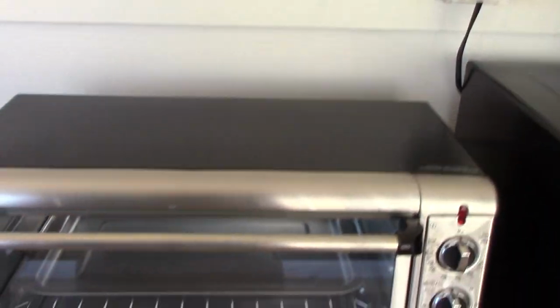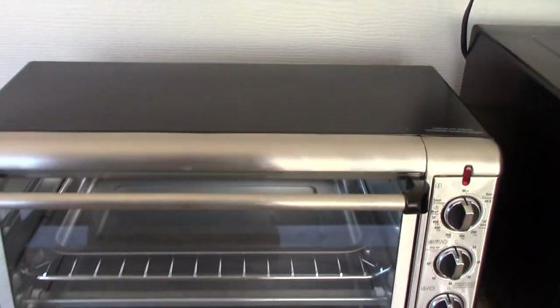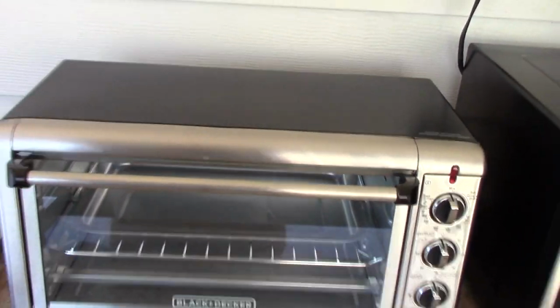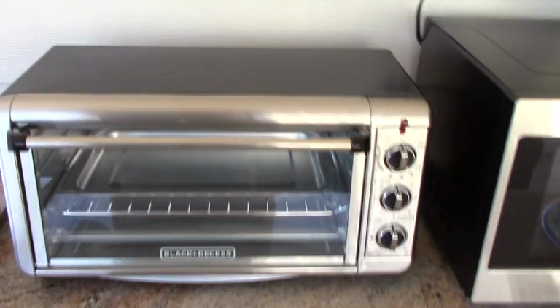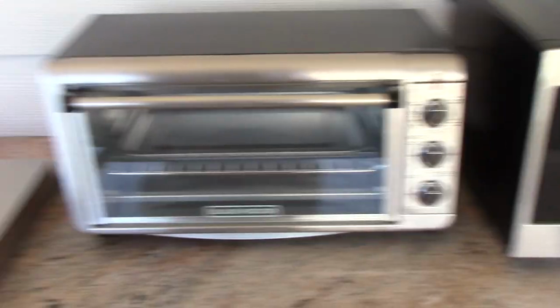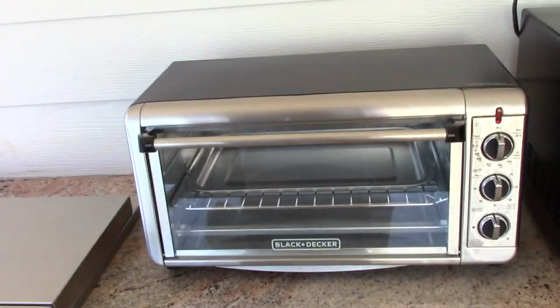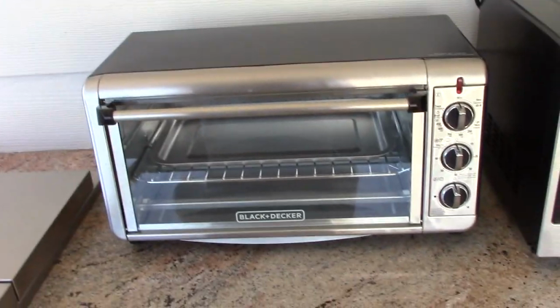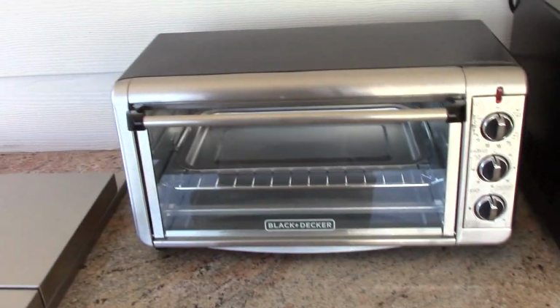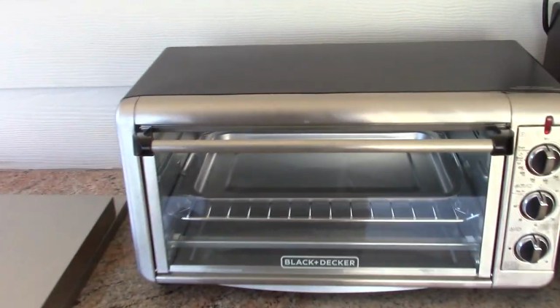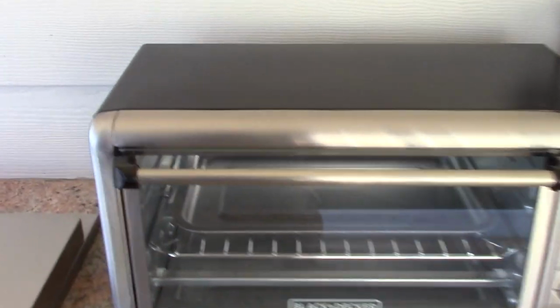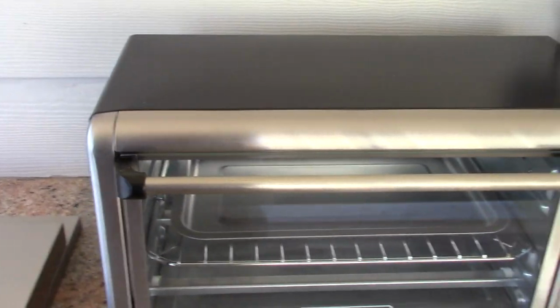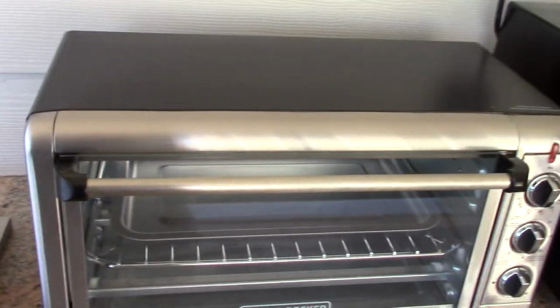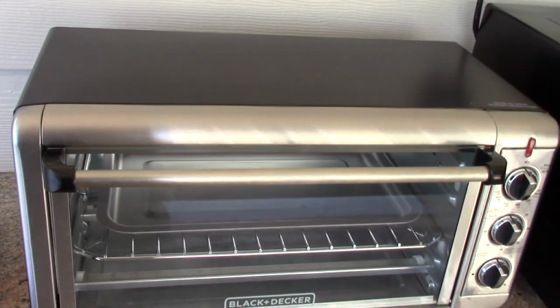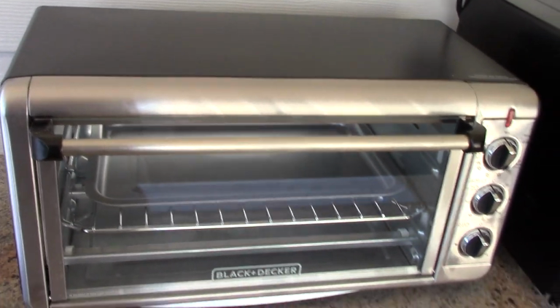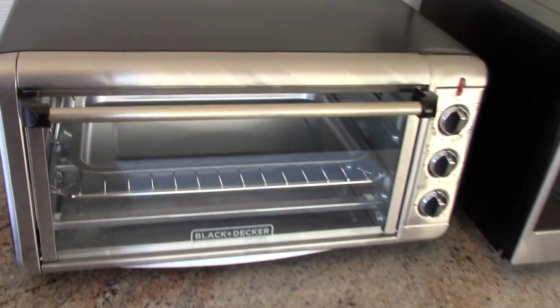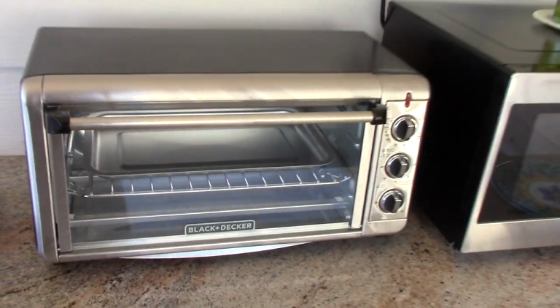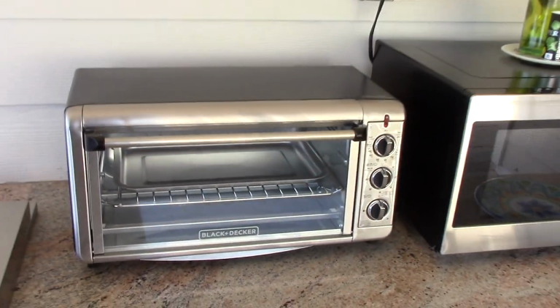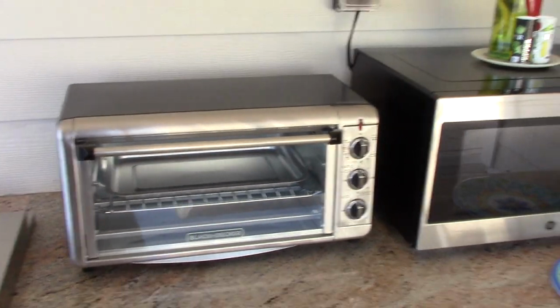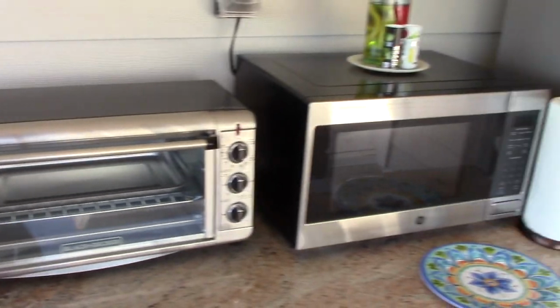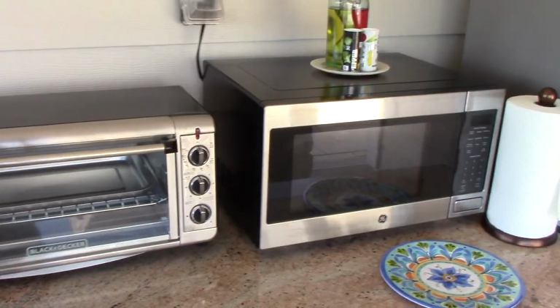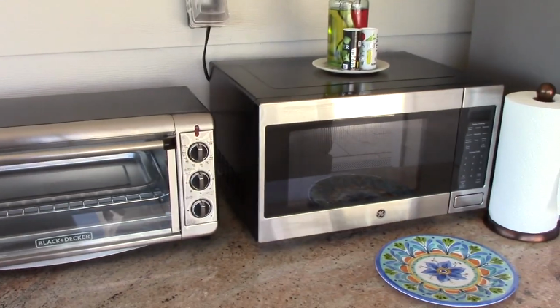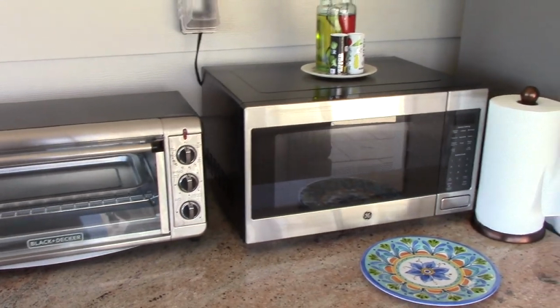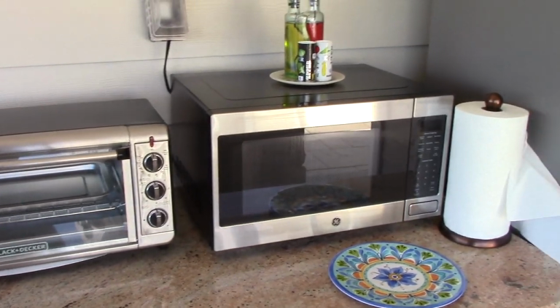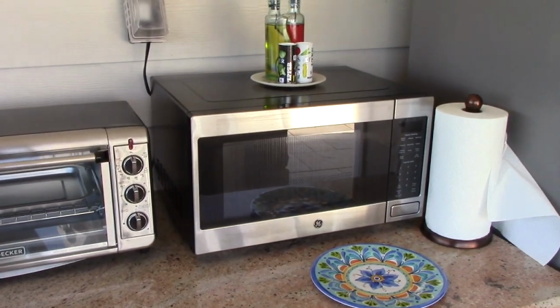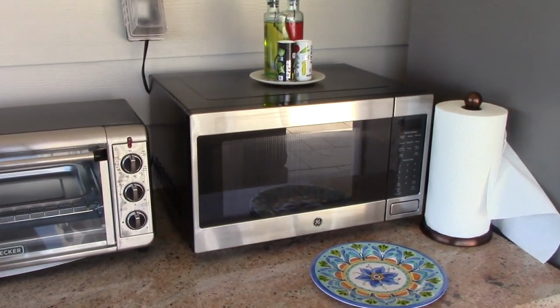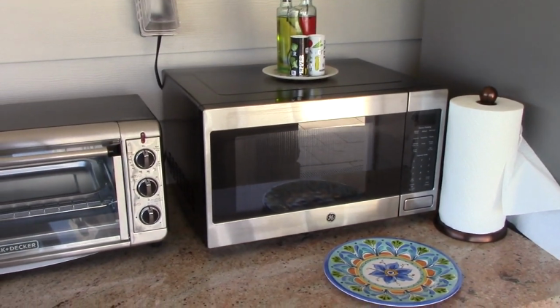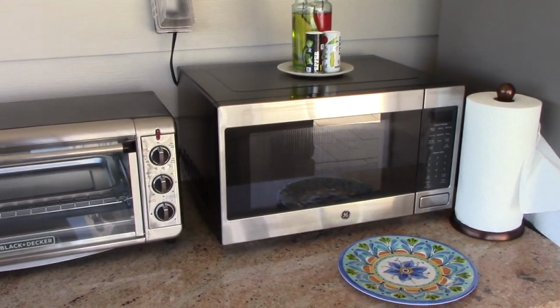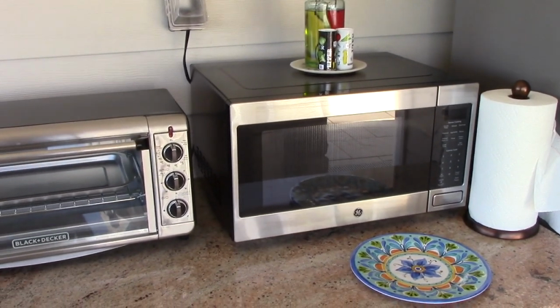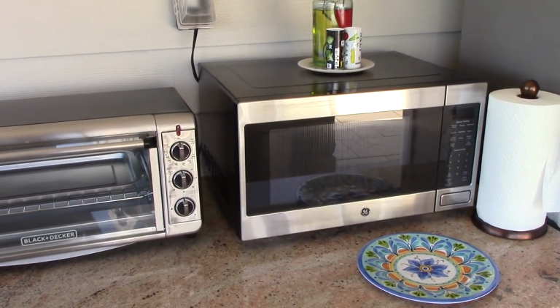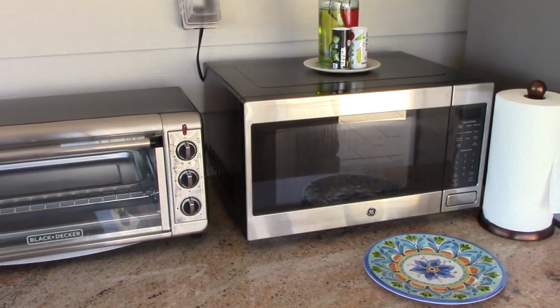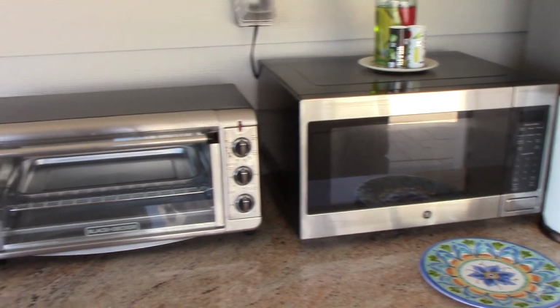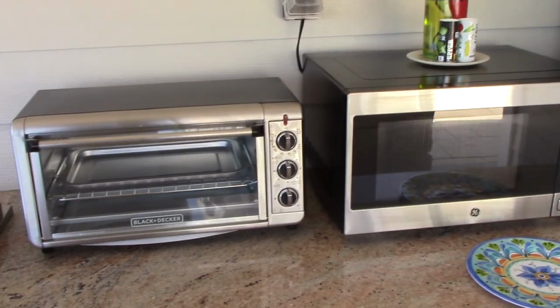So it's not the biggest you can get, but it is certainly a decent size, I think, for where it's located. Here's a microwave next to it, just for a little bit of comparison.